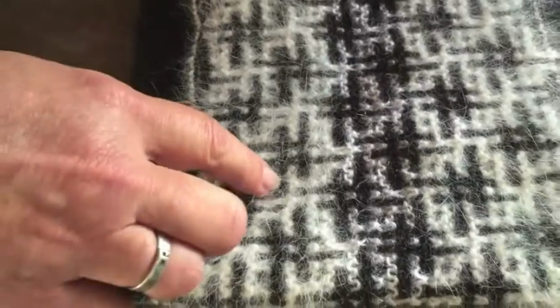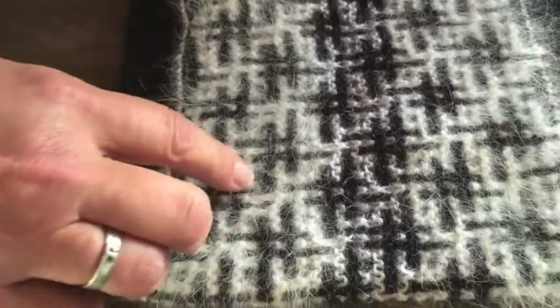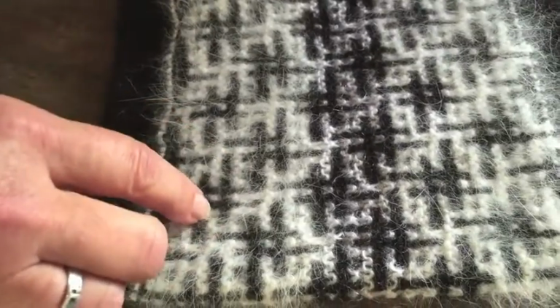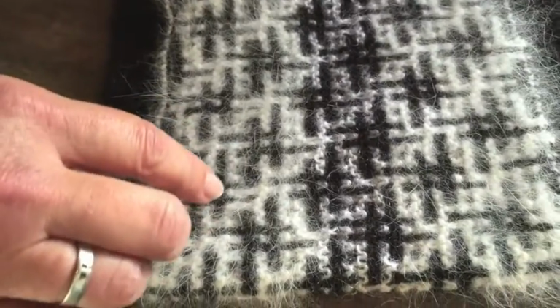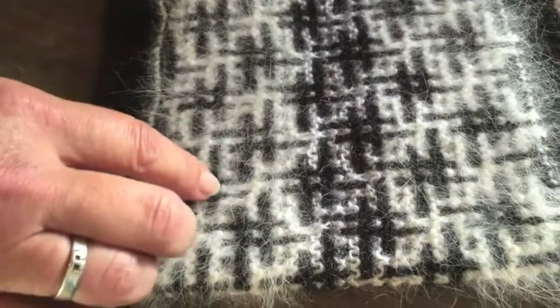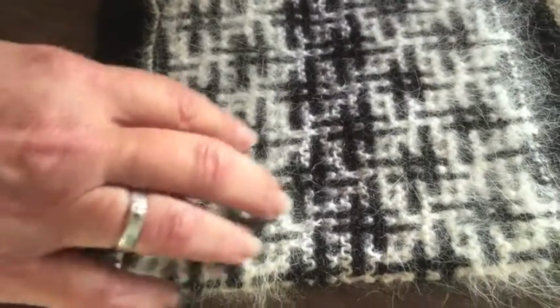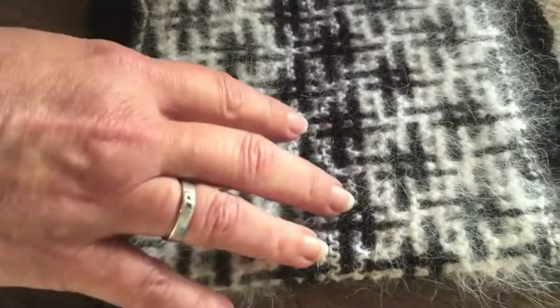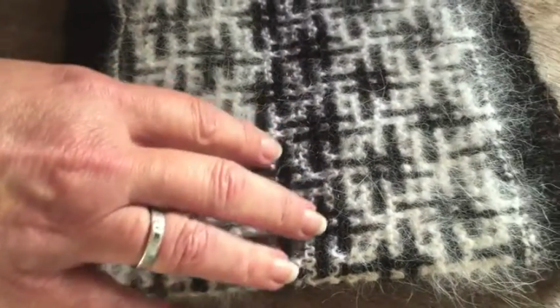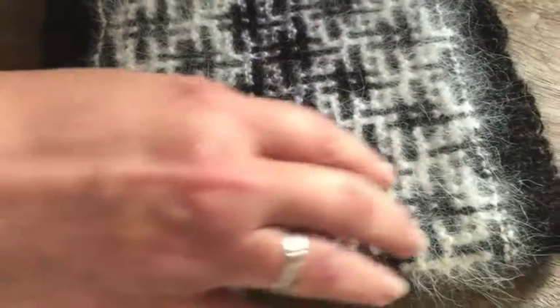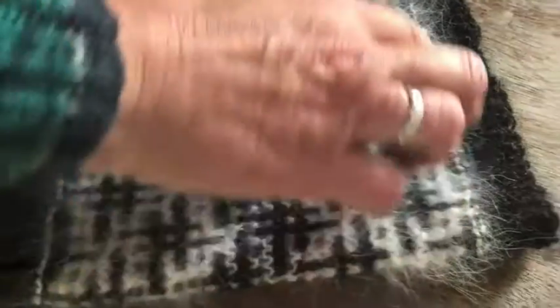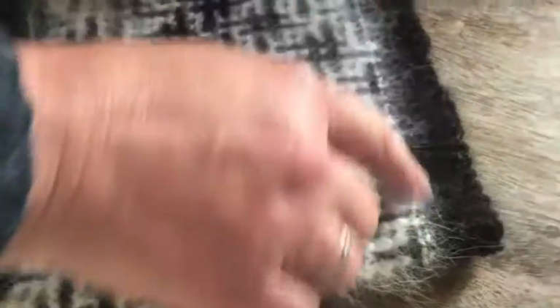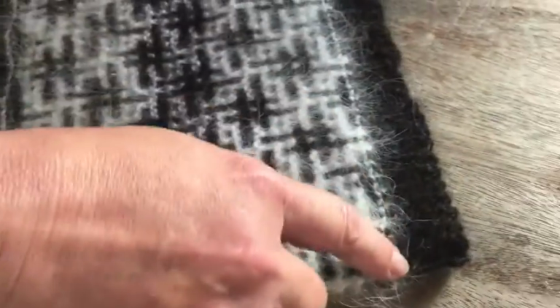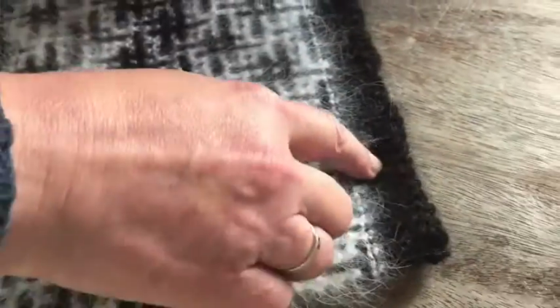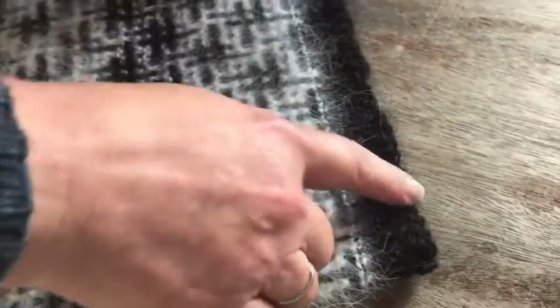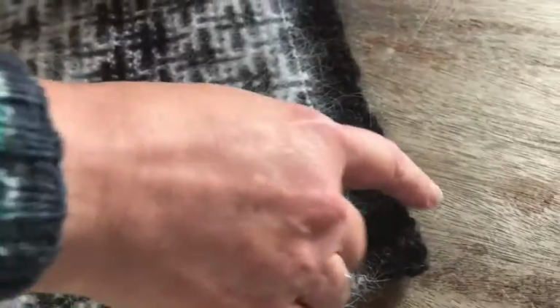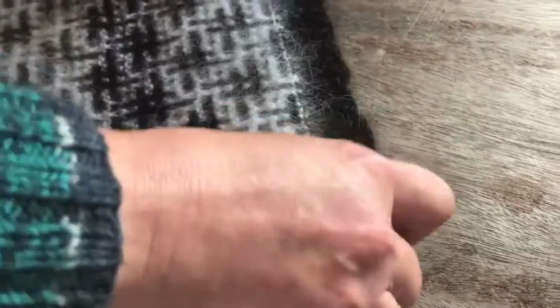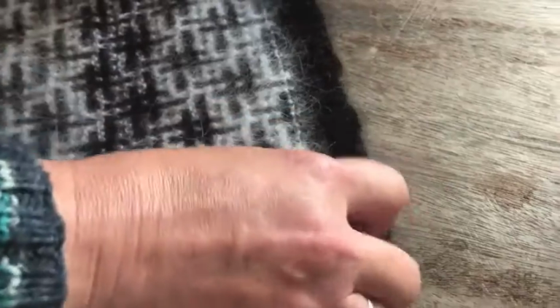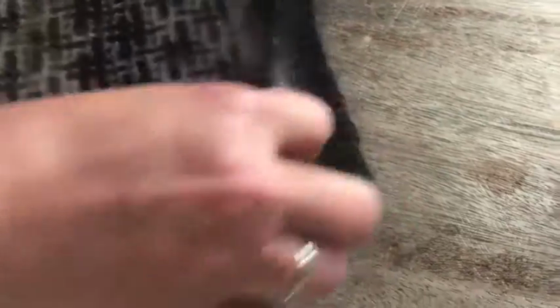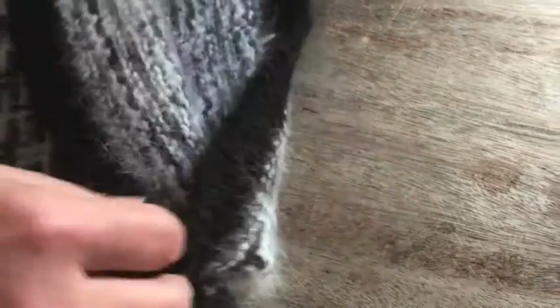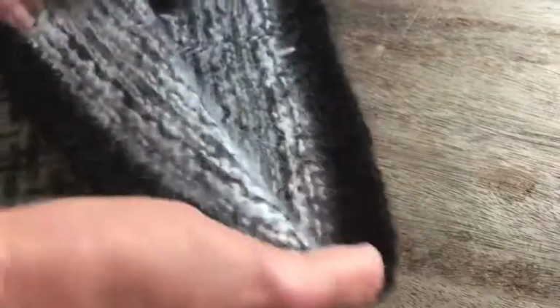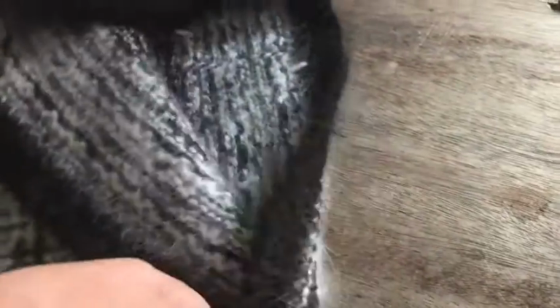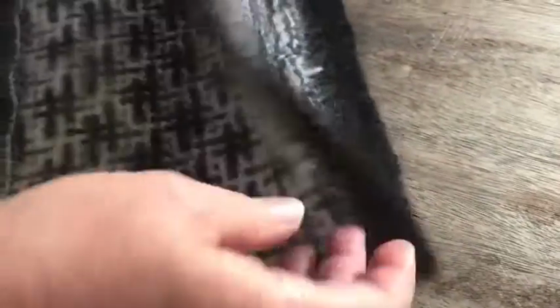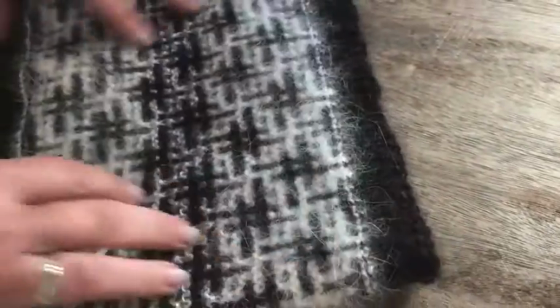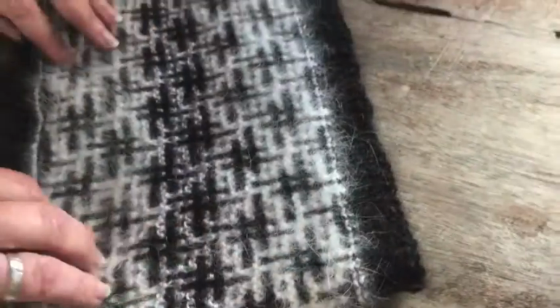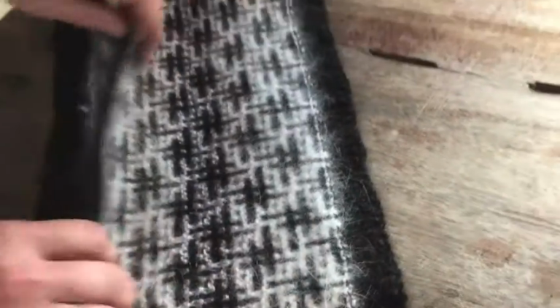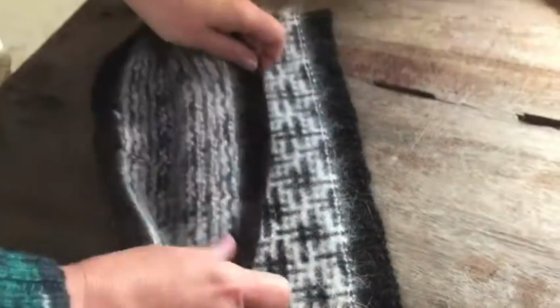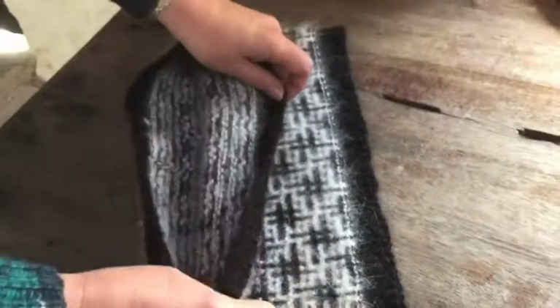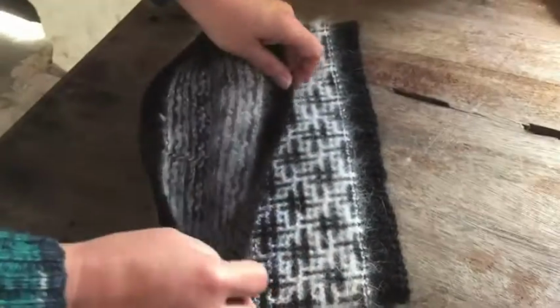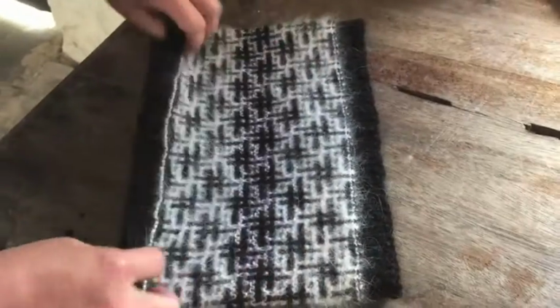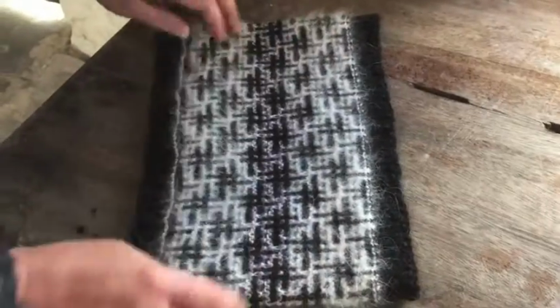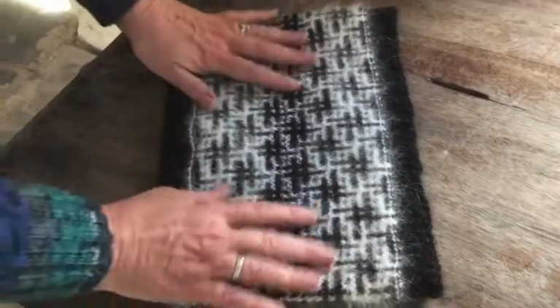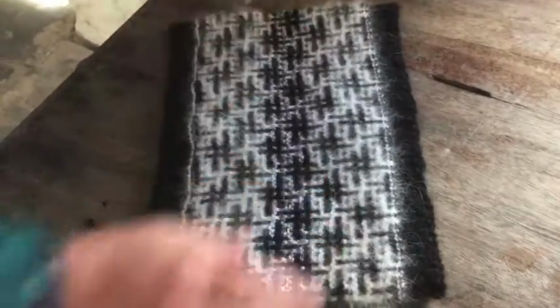stitch crosshatch pattern, ending with another inch of alpaca. It's made in the round so you can put it around your neck. It should be very cozy.